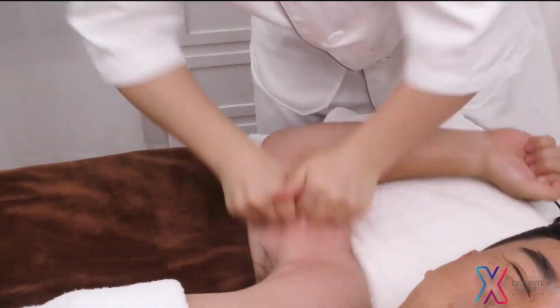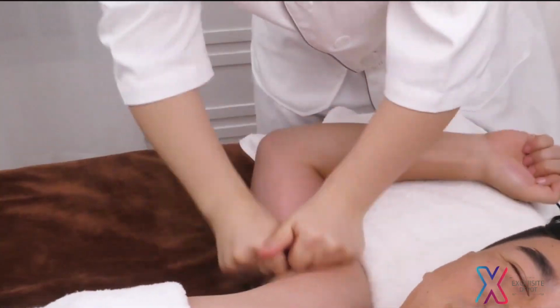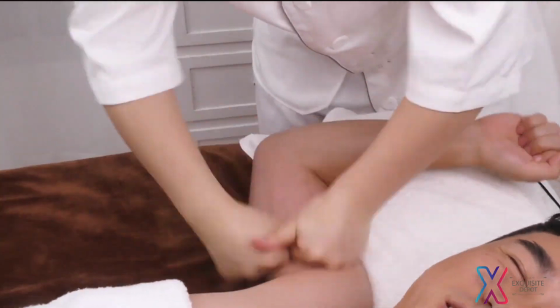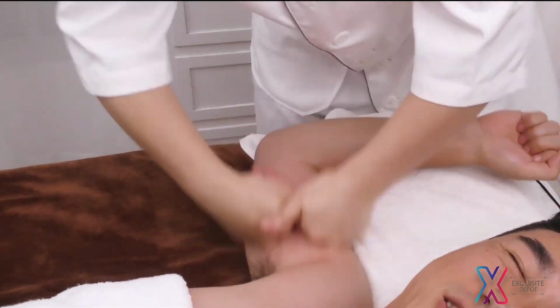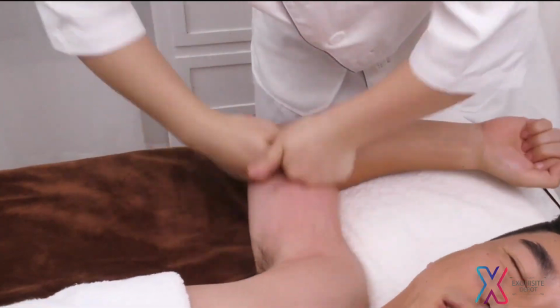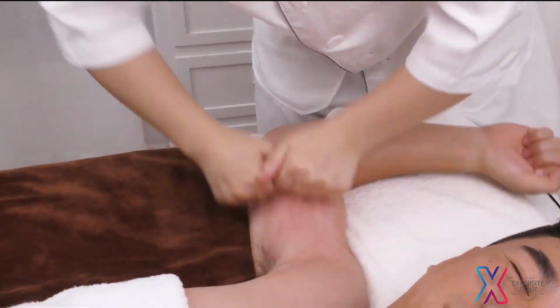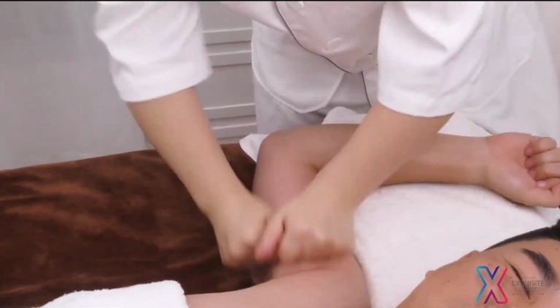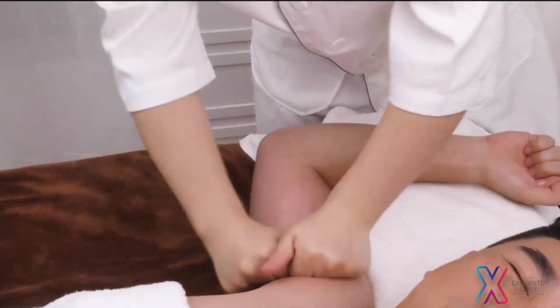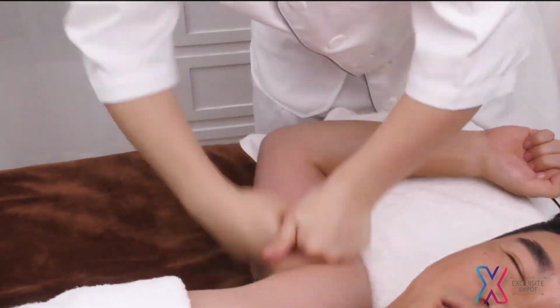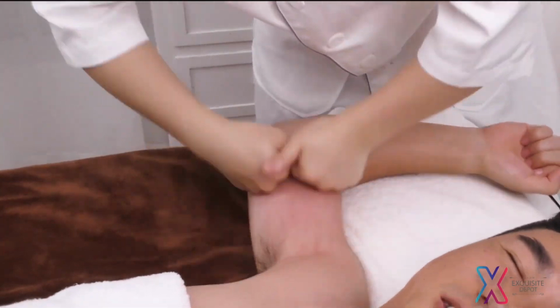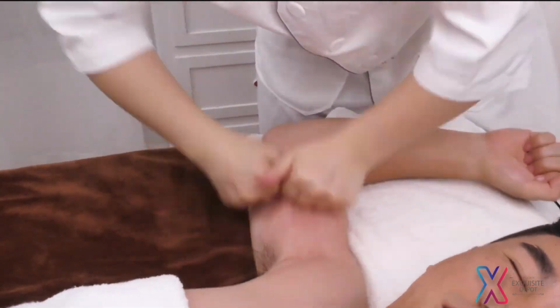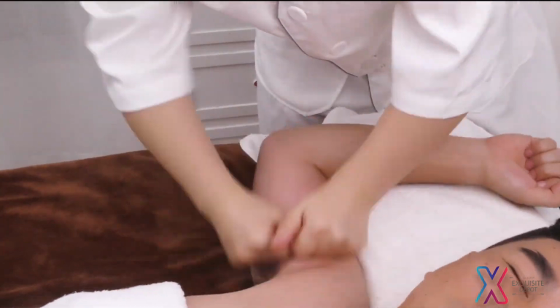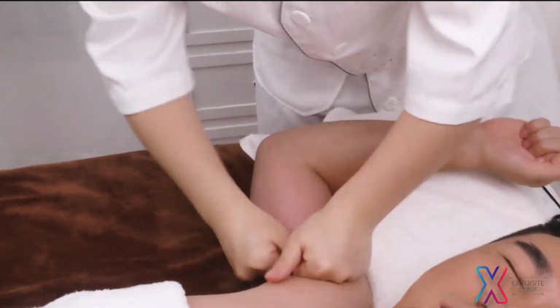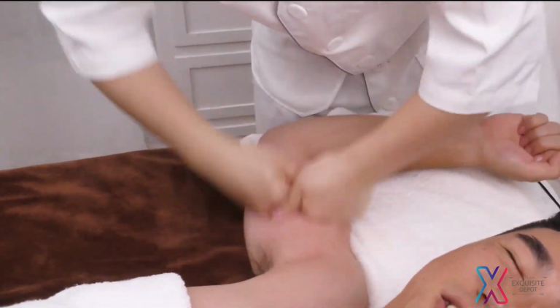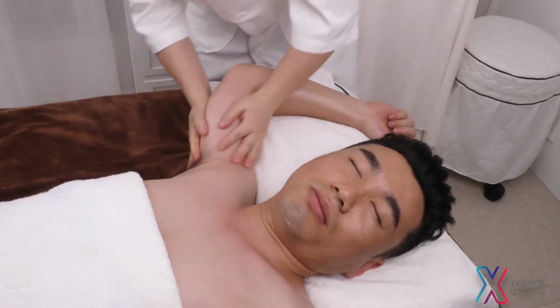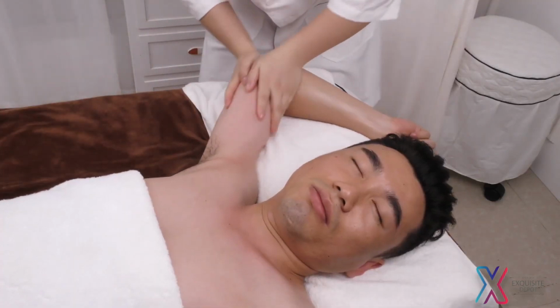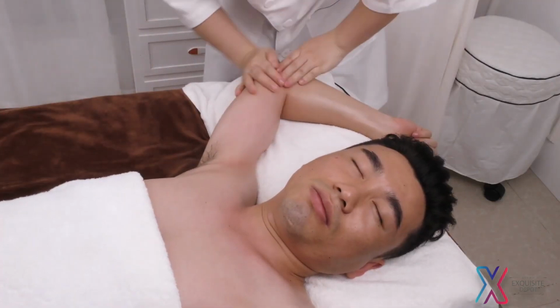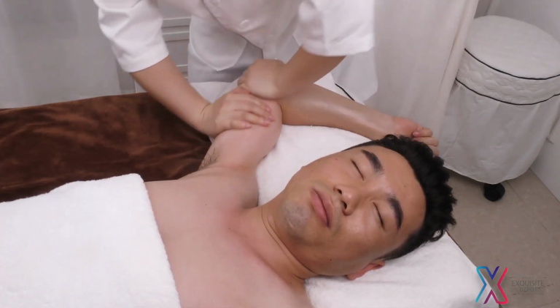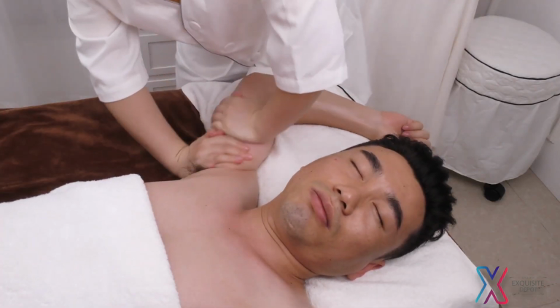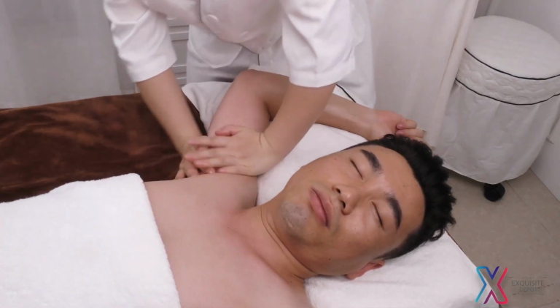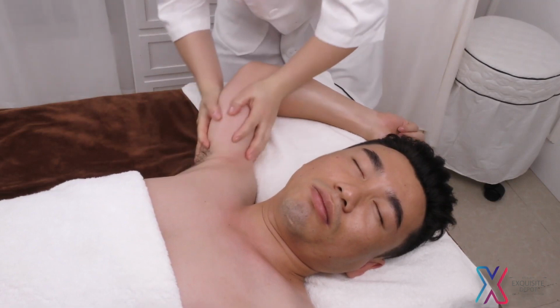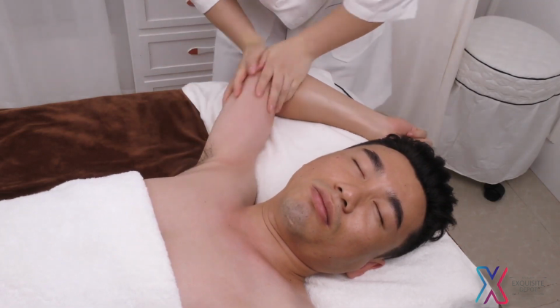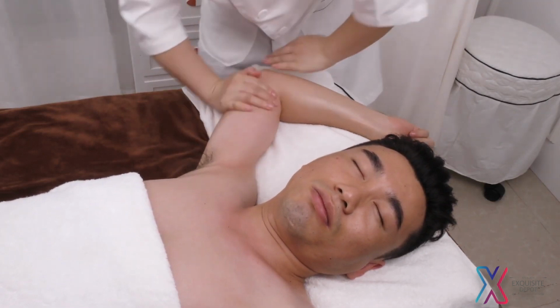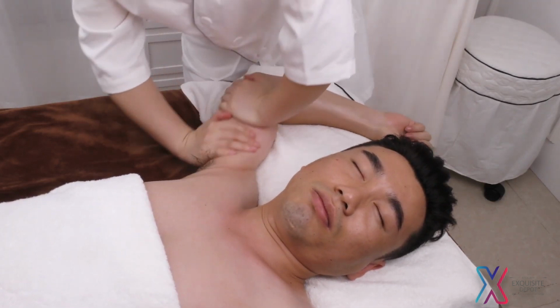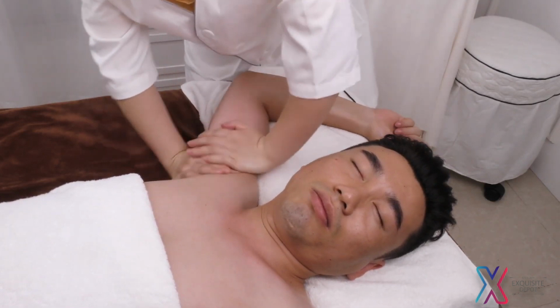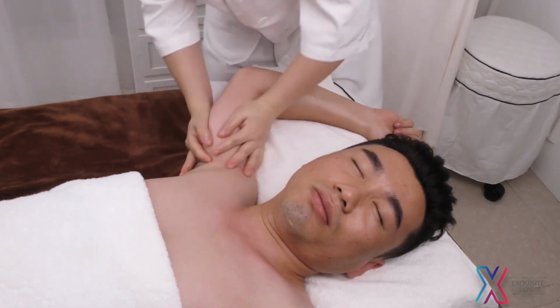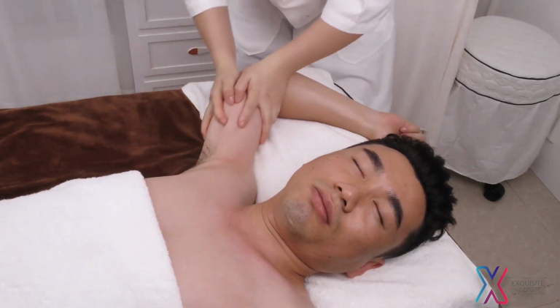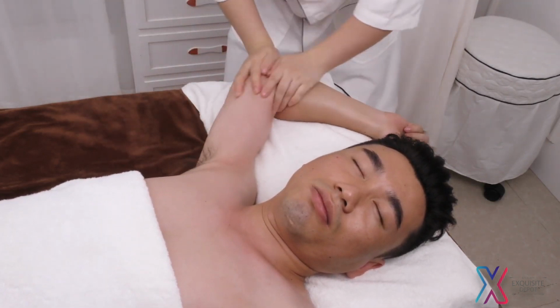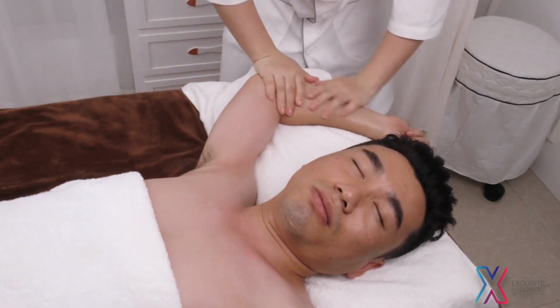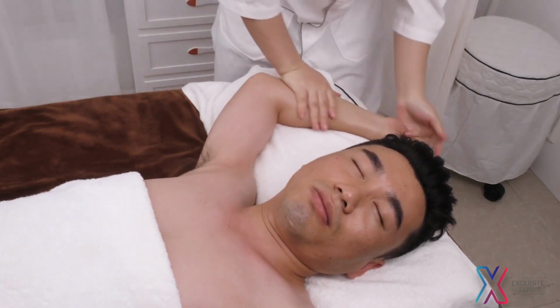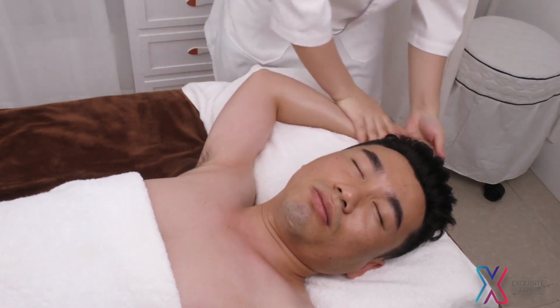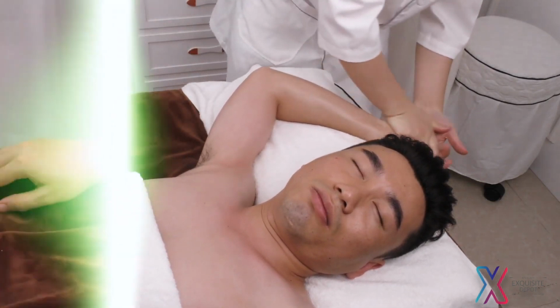Rub the channels back and forth with kneeling fingers 3 times. Caress the treatment area and slide the fingers. Repeat the previous operation on the other side.